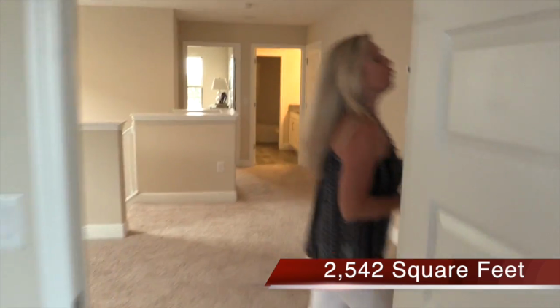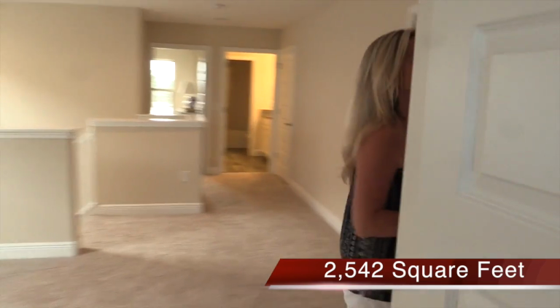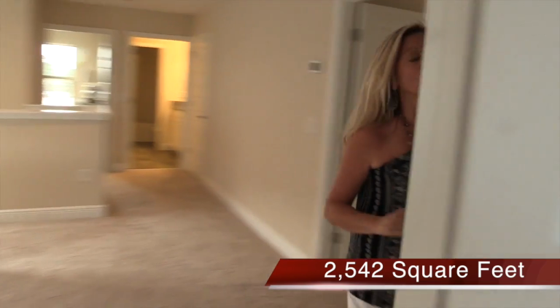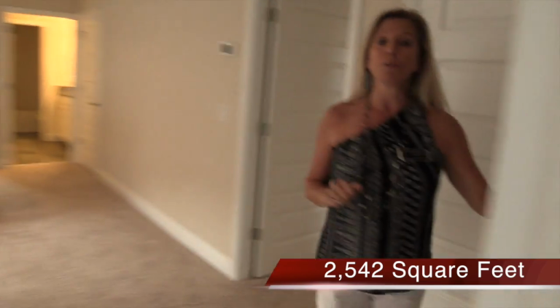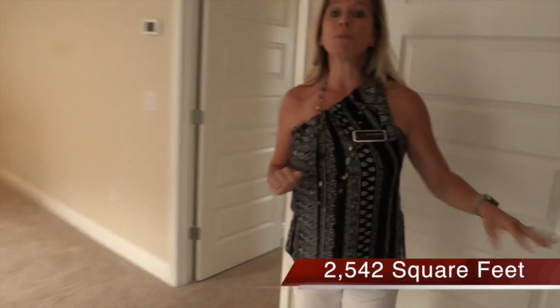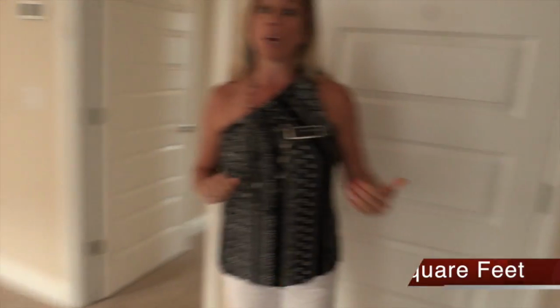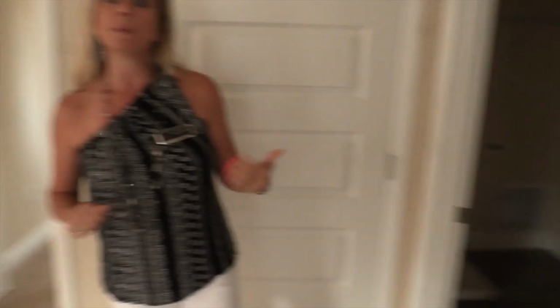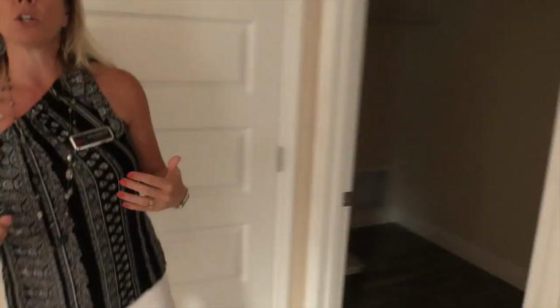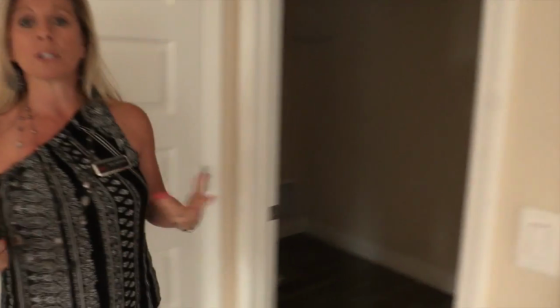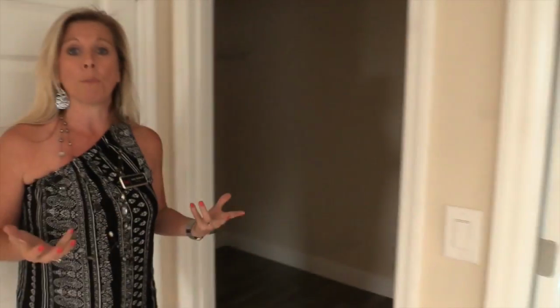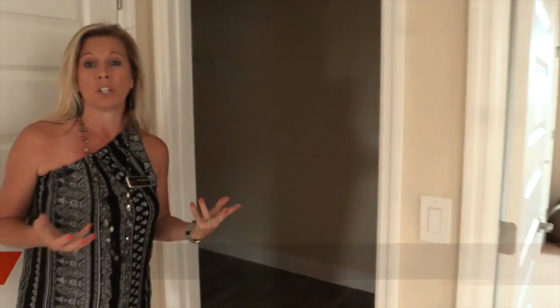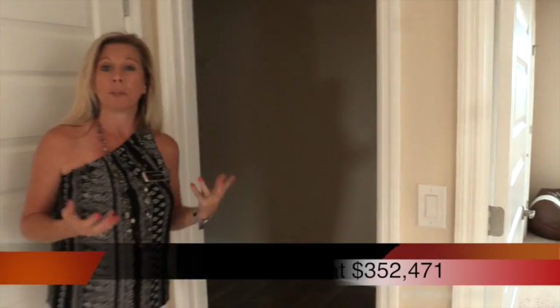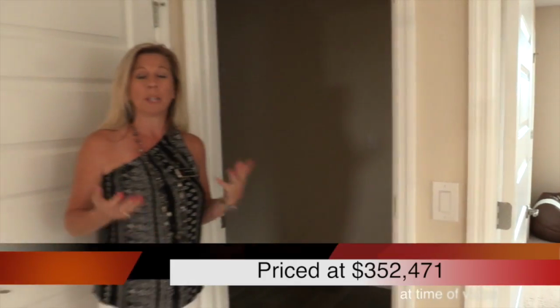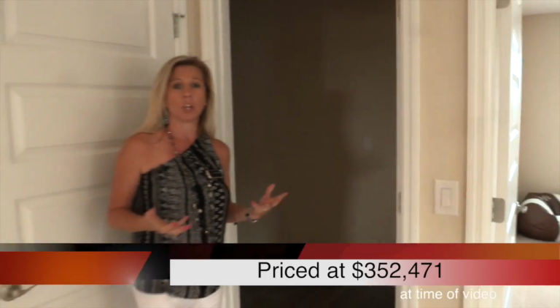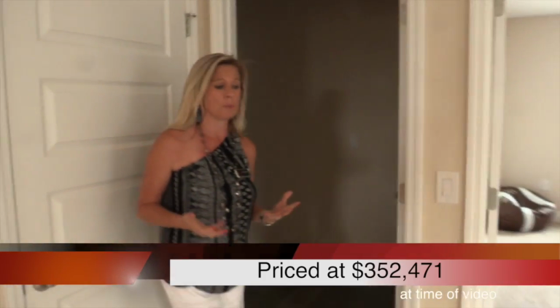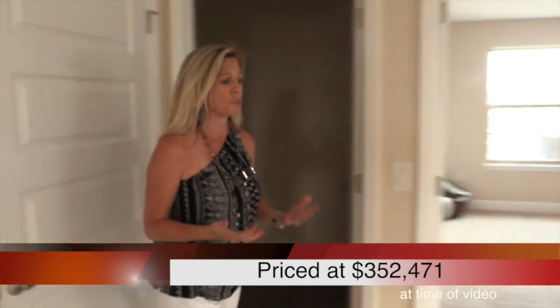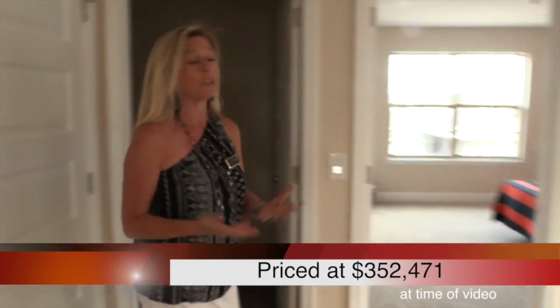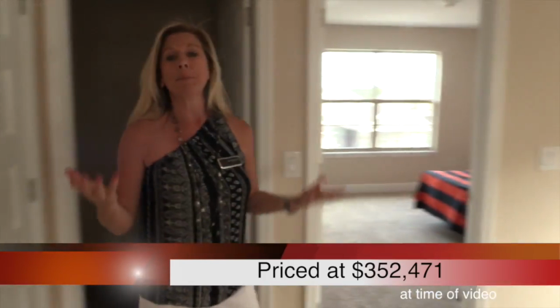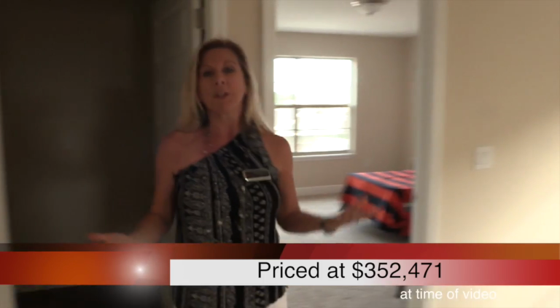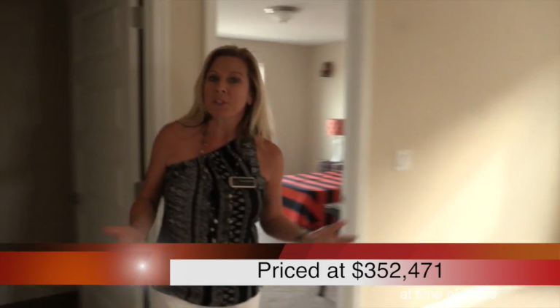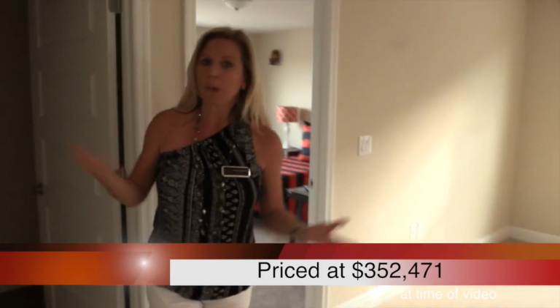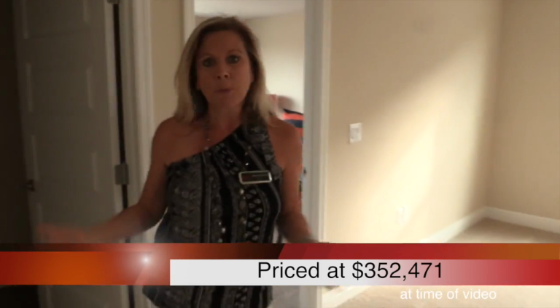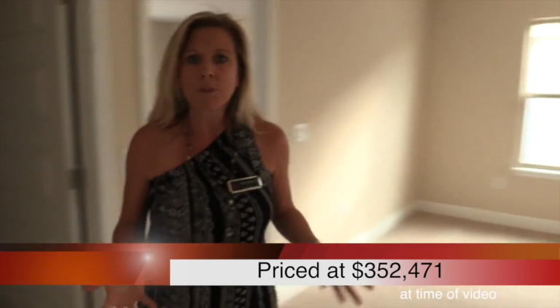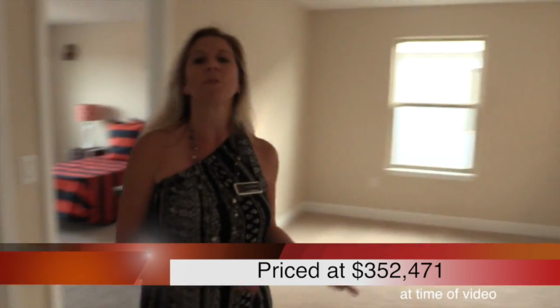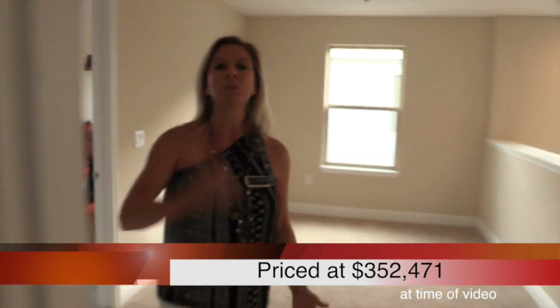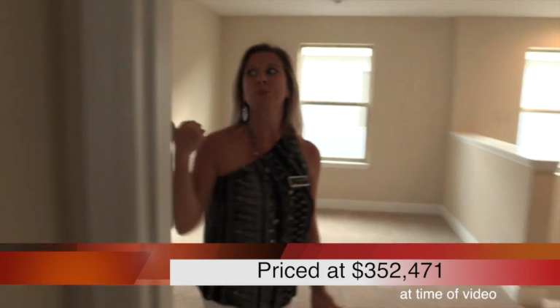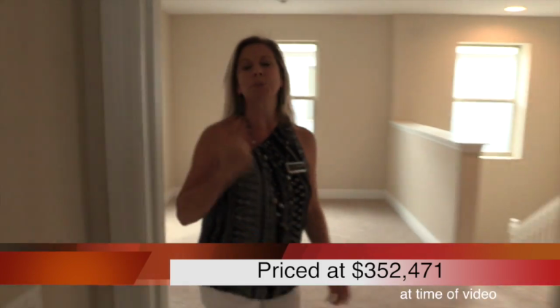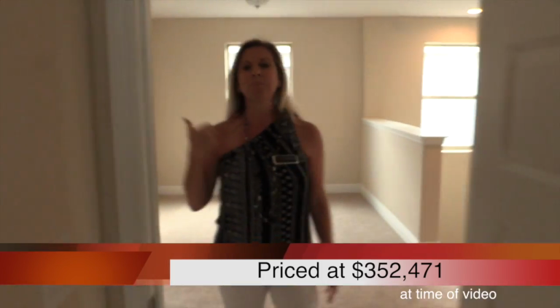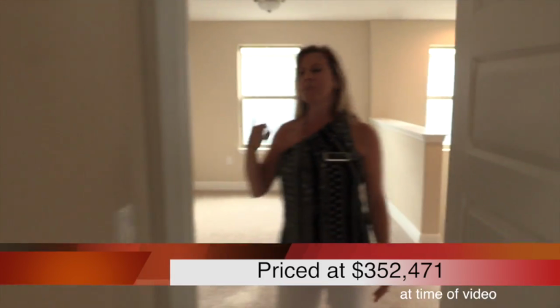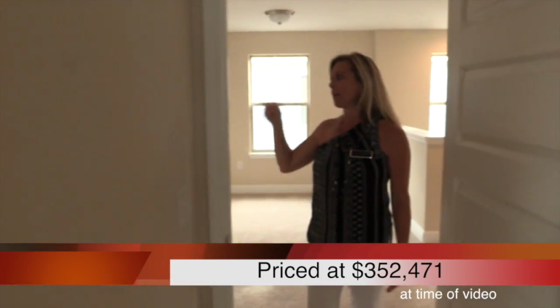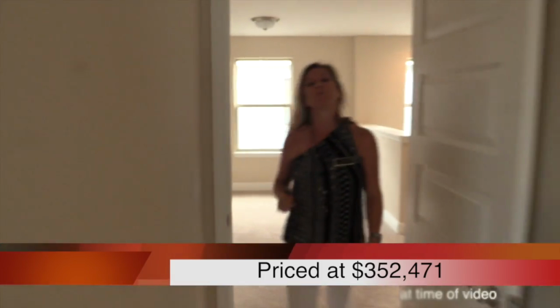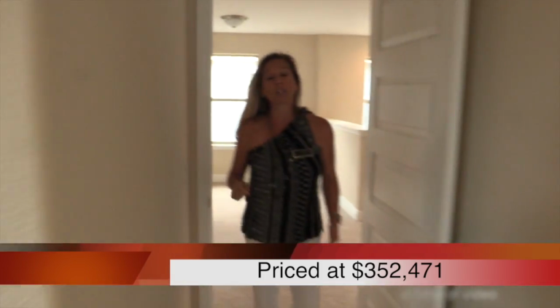Over here you have your laundry room upstairs, which is kind of important to know. Some people like the laundry room on the first floor, but if the bedrooms are on the second floor, why would you want the laundry room on the first floor? So super smart — the laundry room is upstairs.